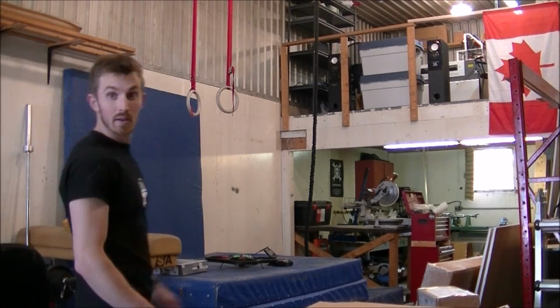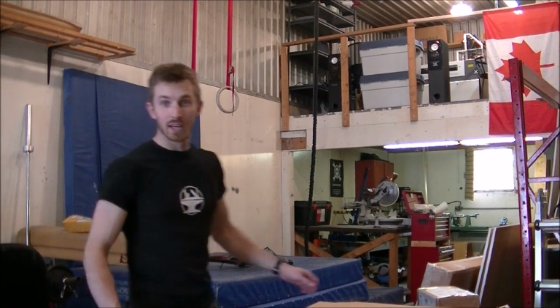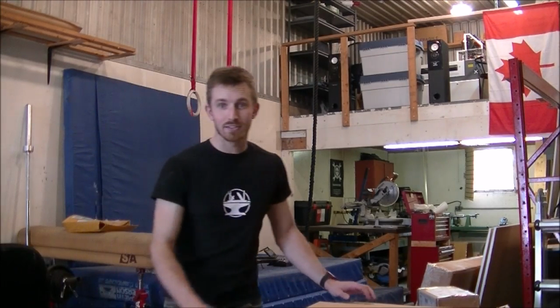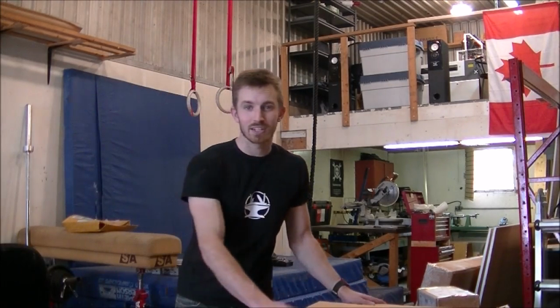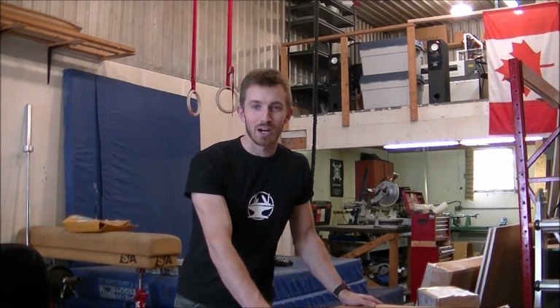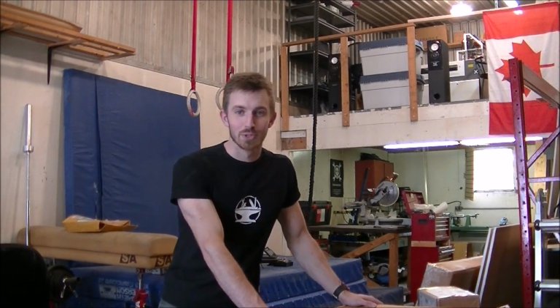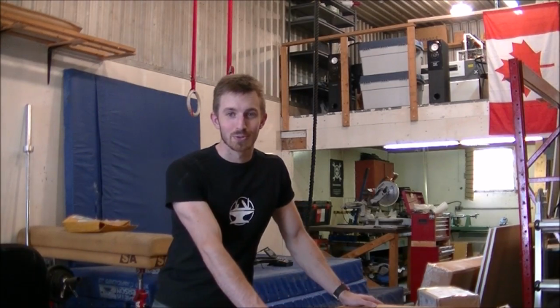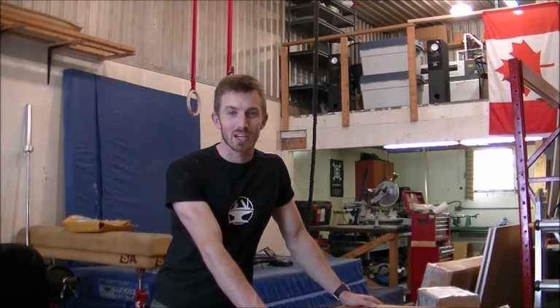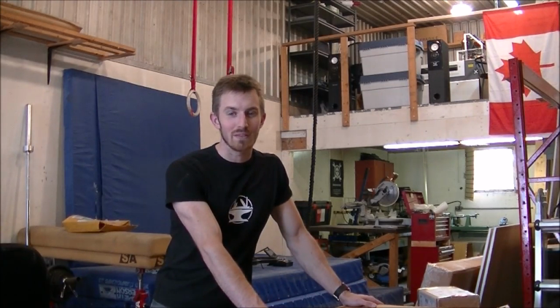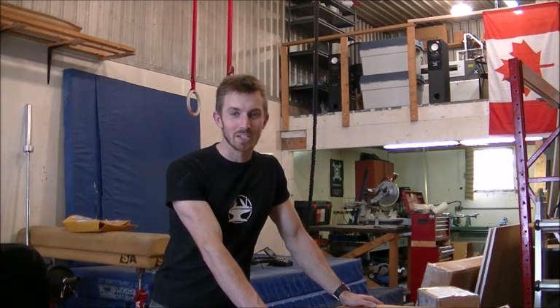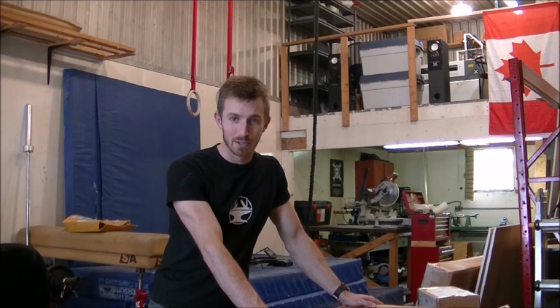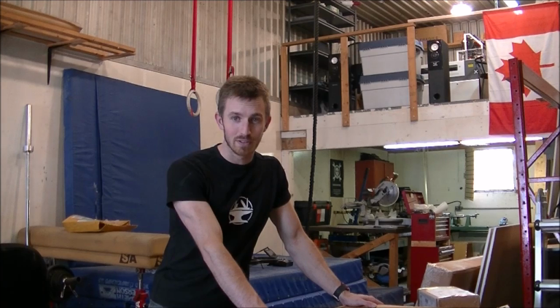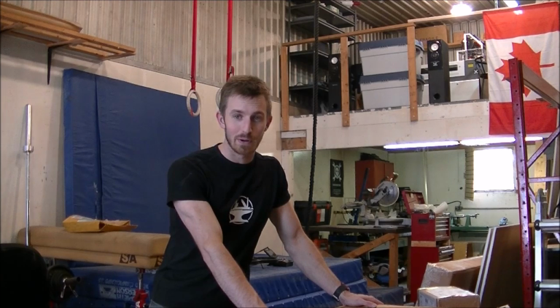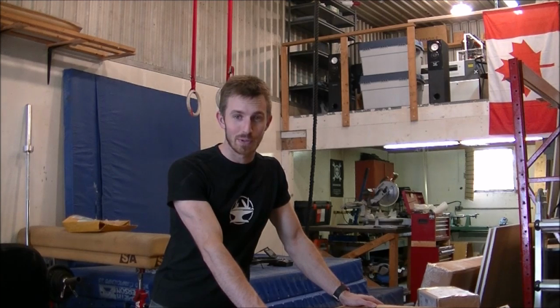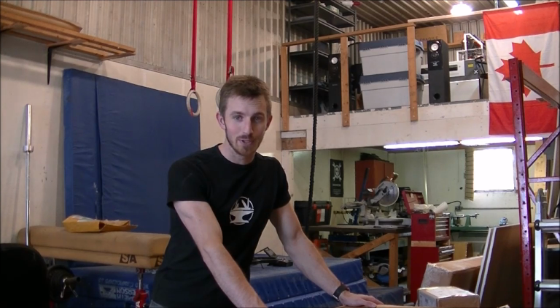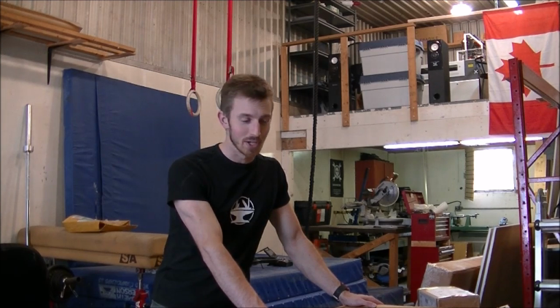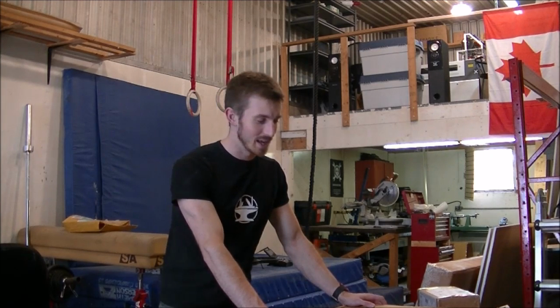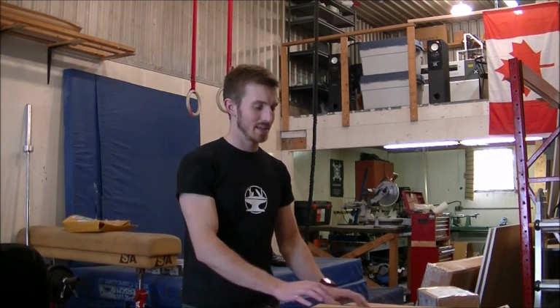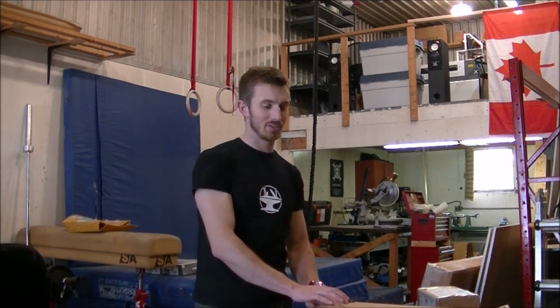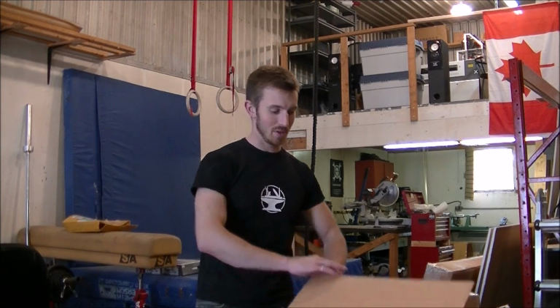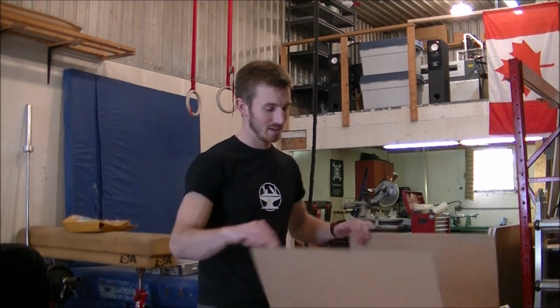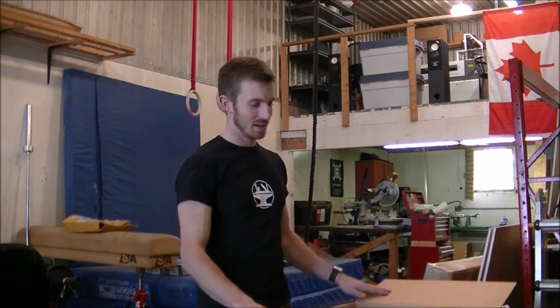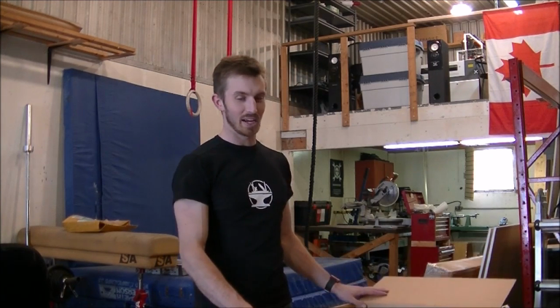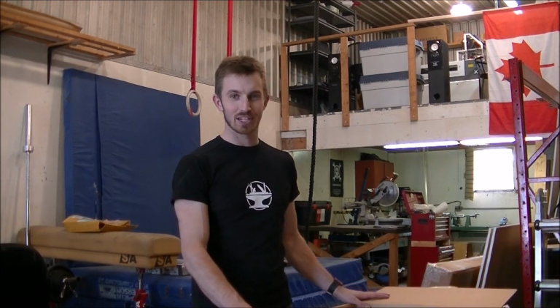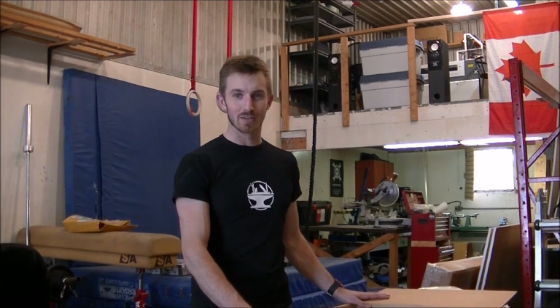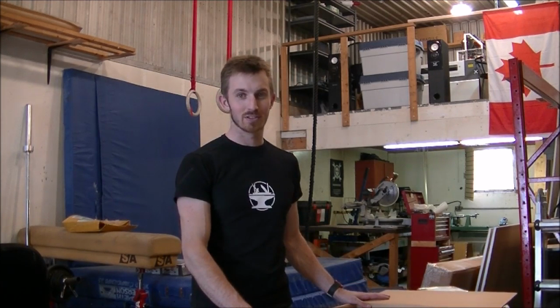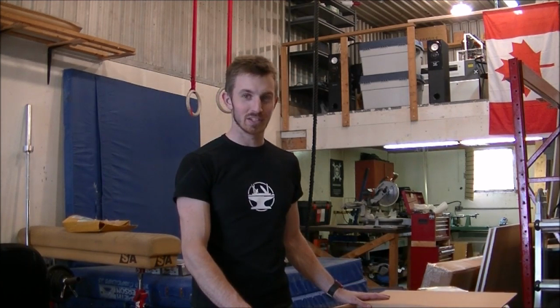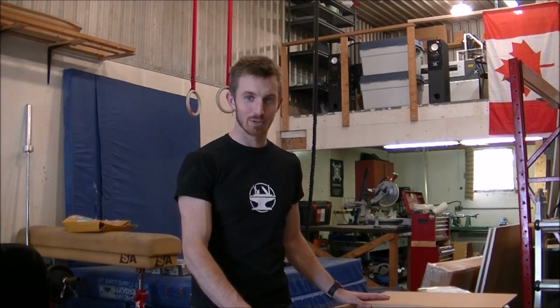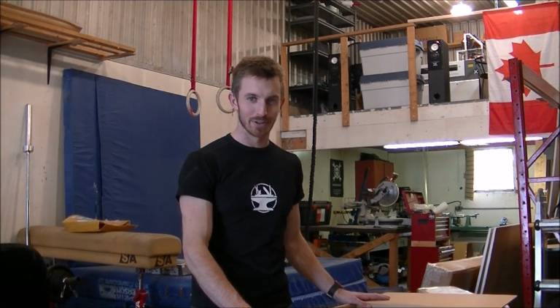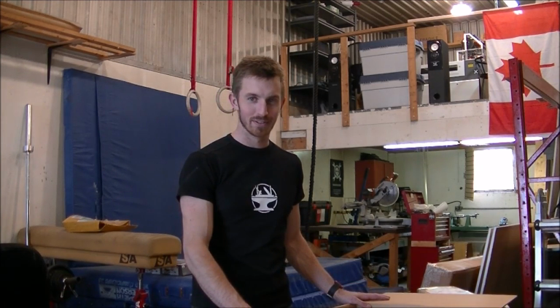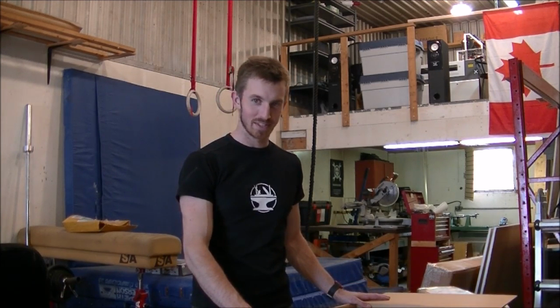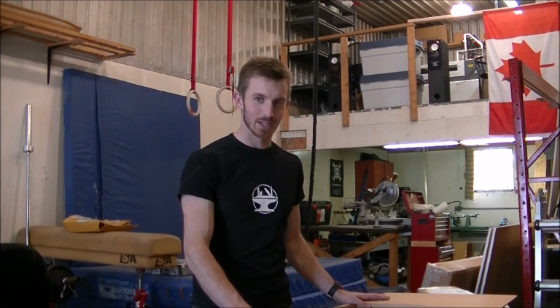Hey guys, I've got some awesome news. The company Inventables is sponsoring my YouTube channel and they just sent me an X-Carve CNC router. Let's take a look.